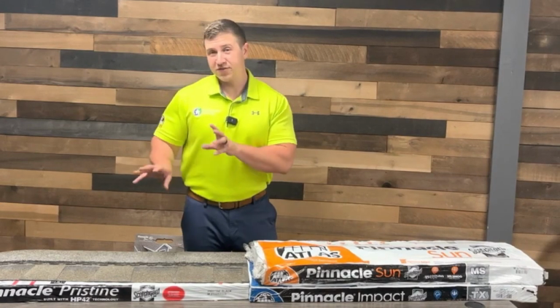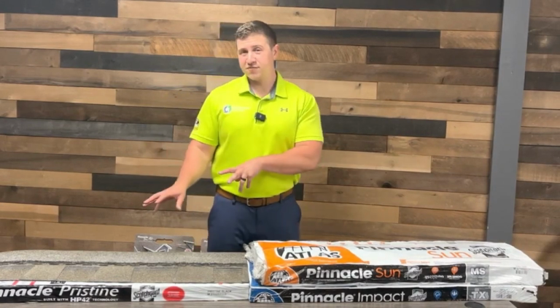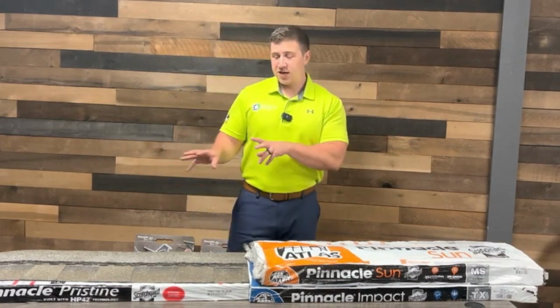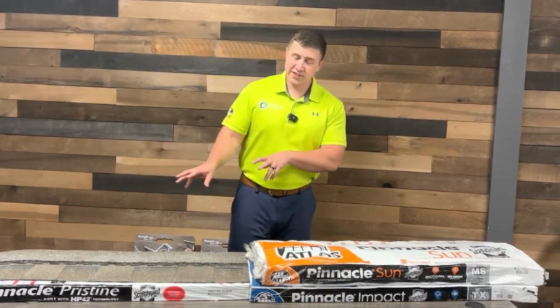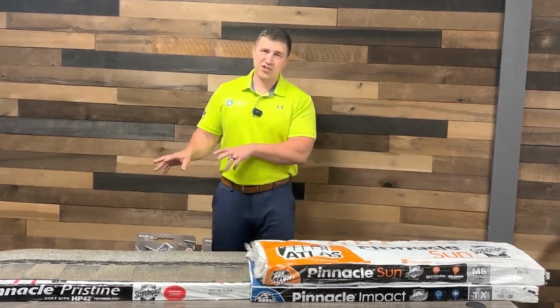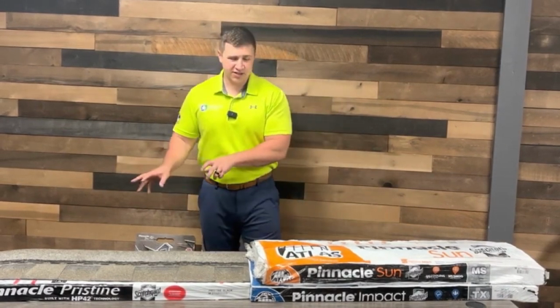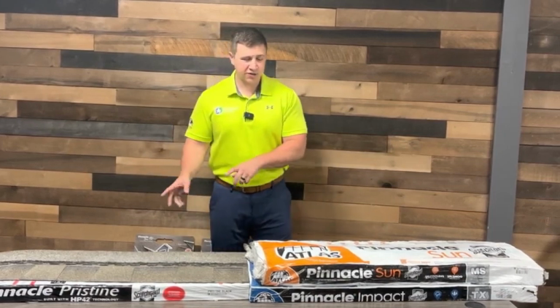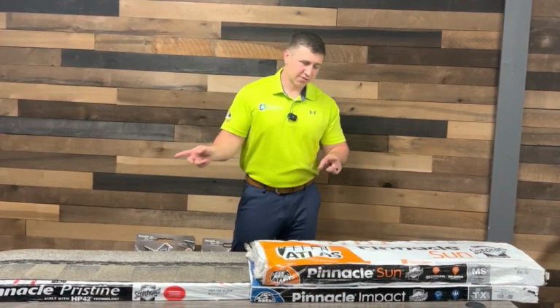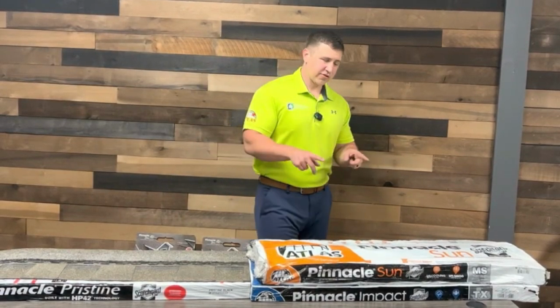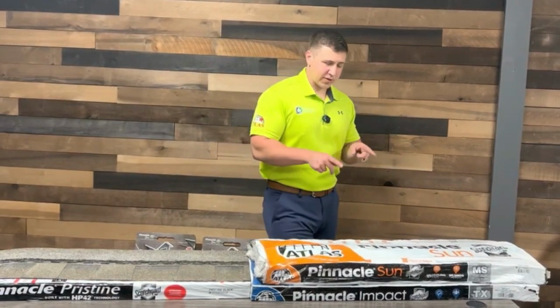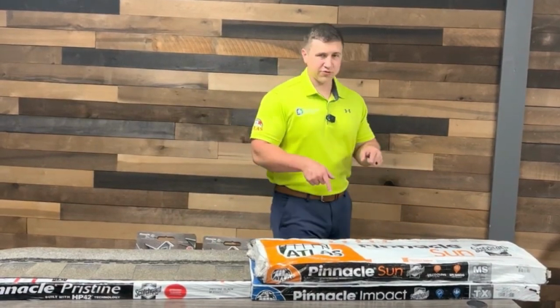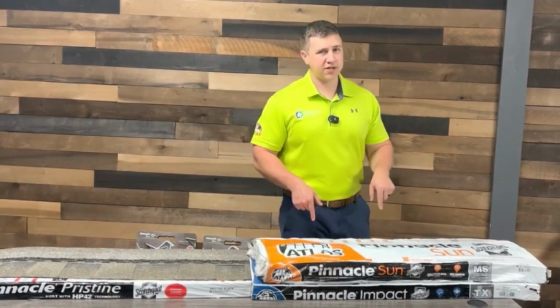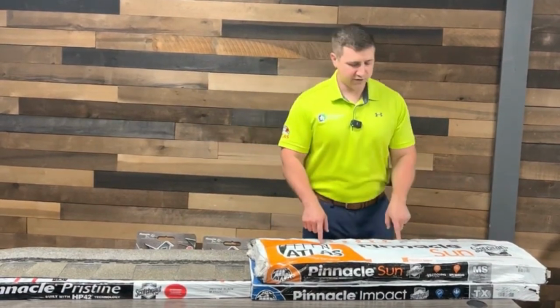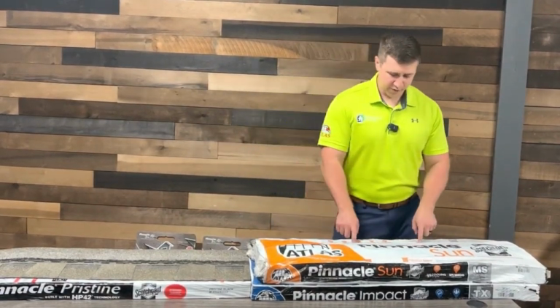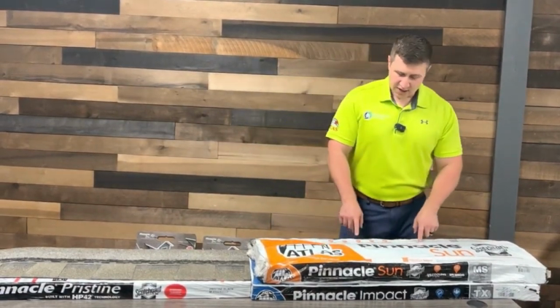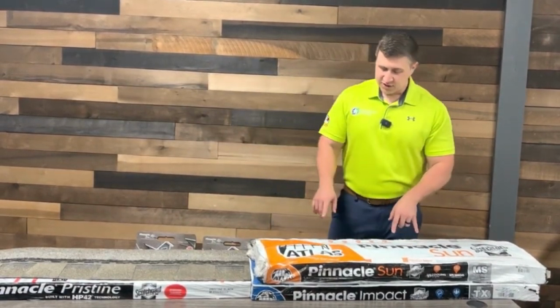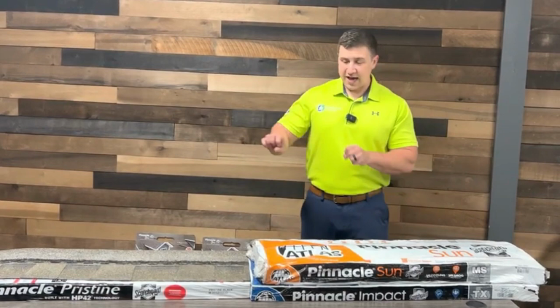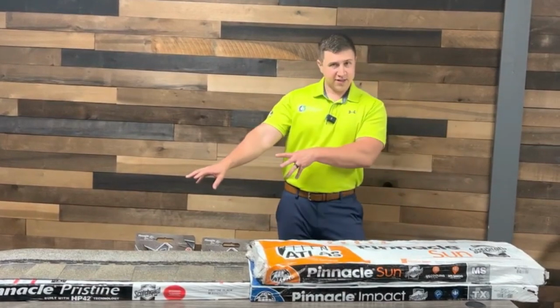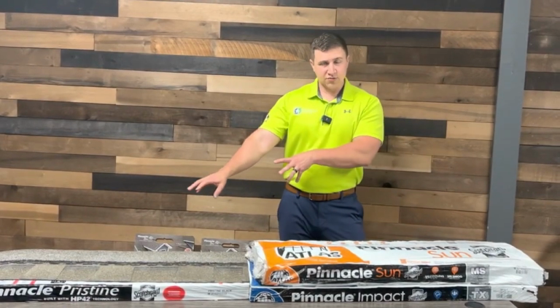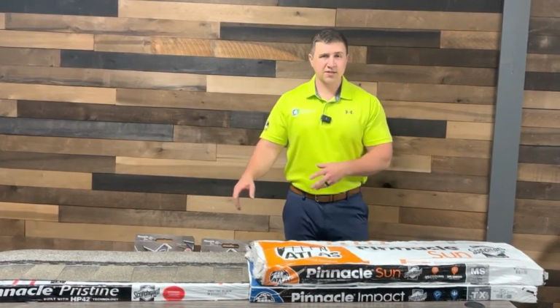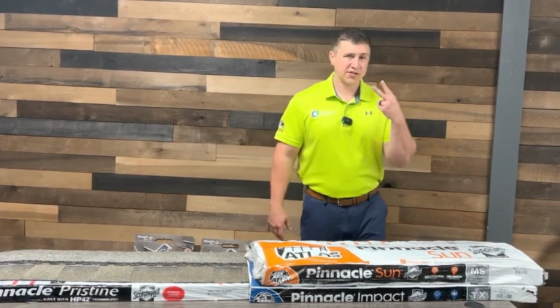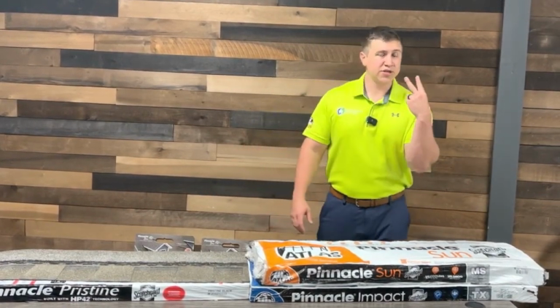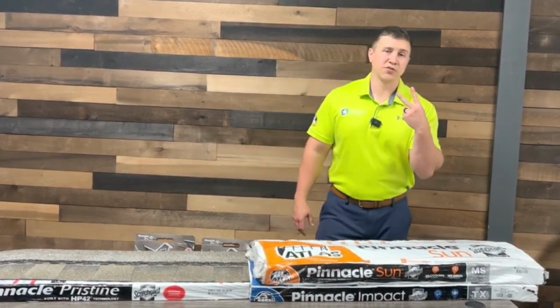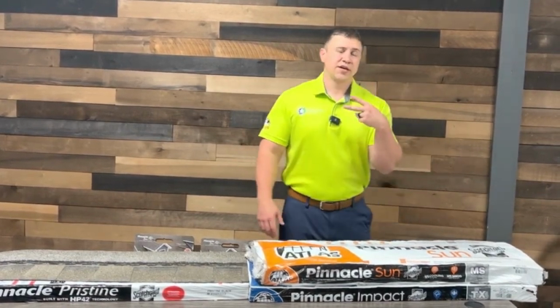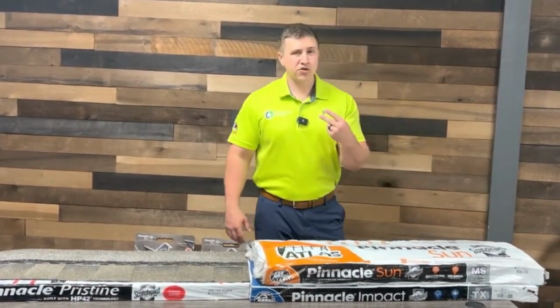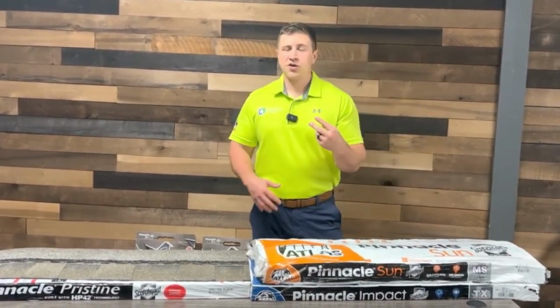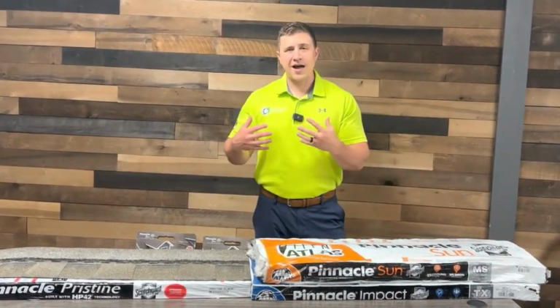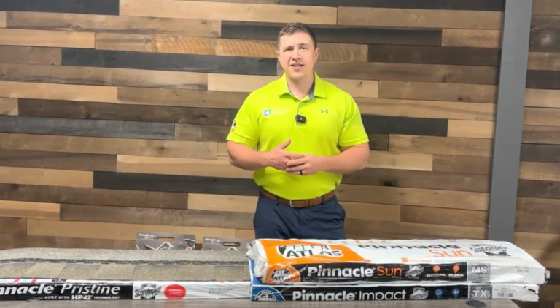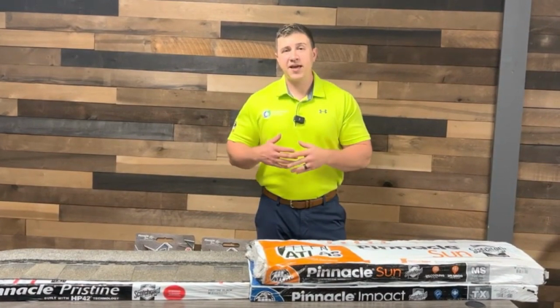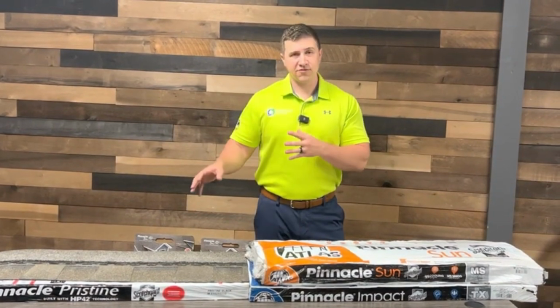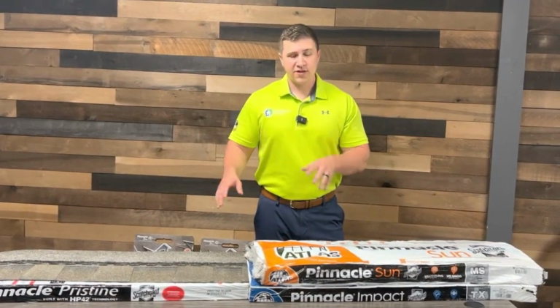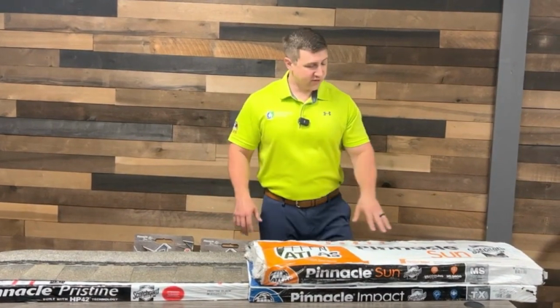We've covered most of the technology that's in the Pinnacle Pristine shingle. Let's move over to the Pinnacle Sun shingle for a moment. This shingle has everything that the Pristine has, but it has two additional features that make it different.